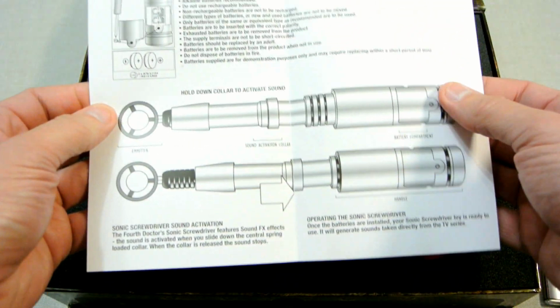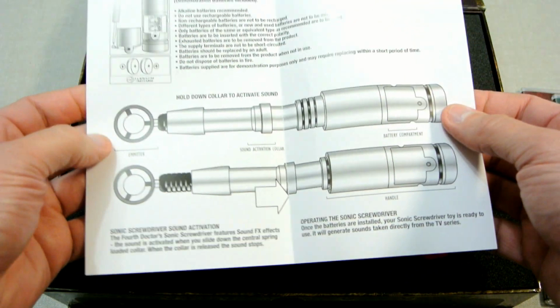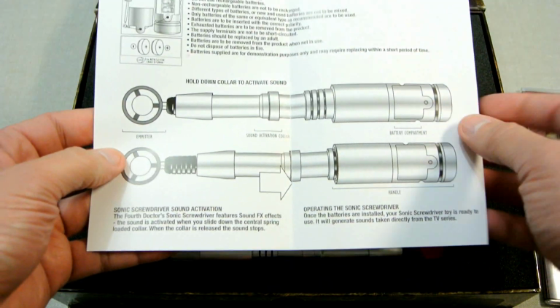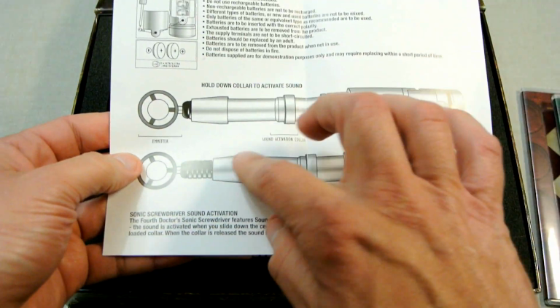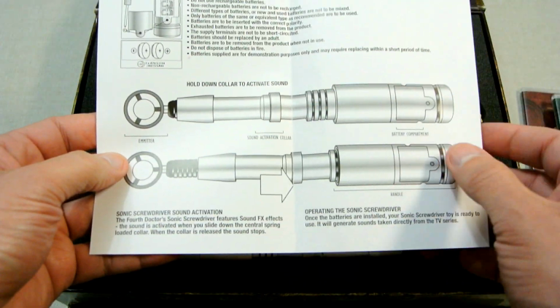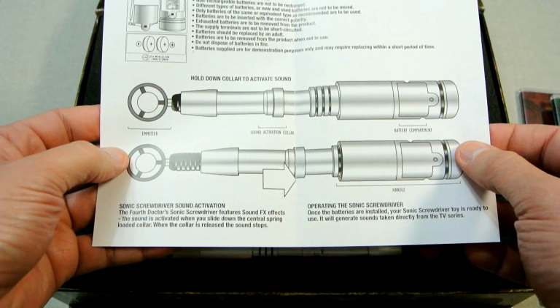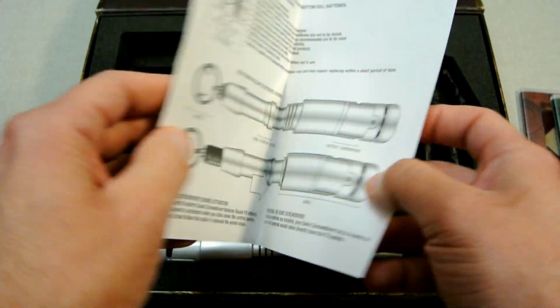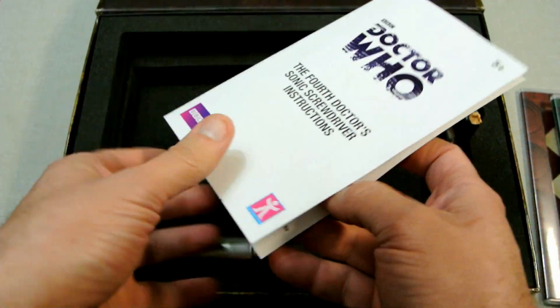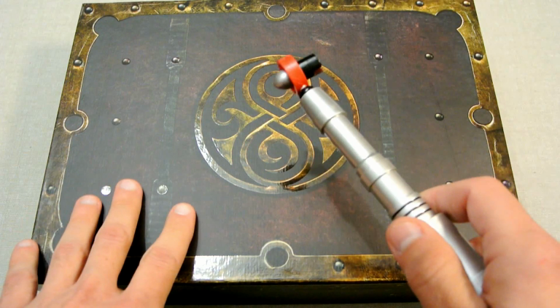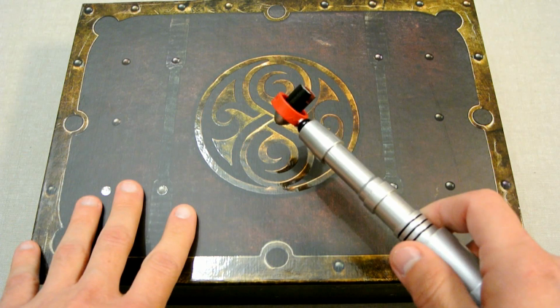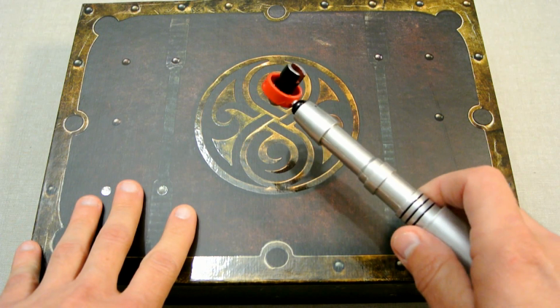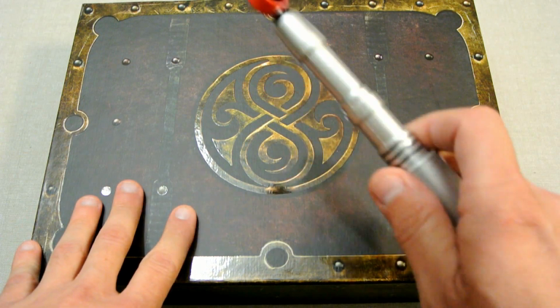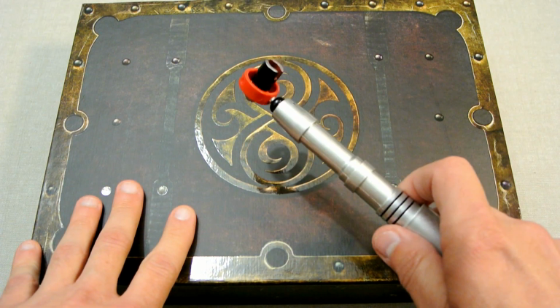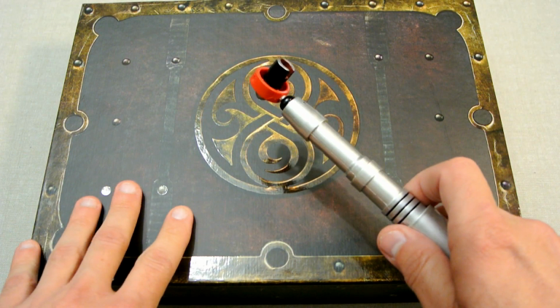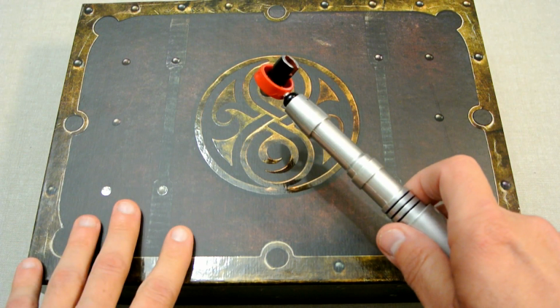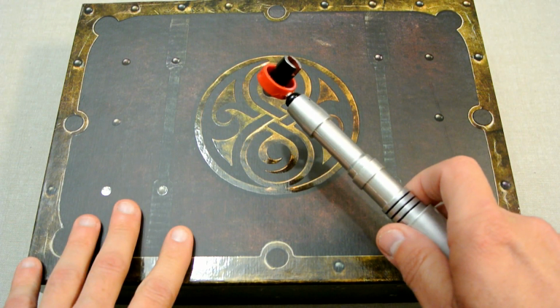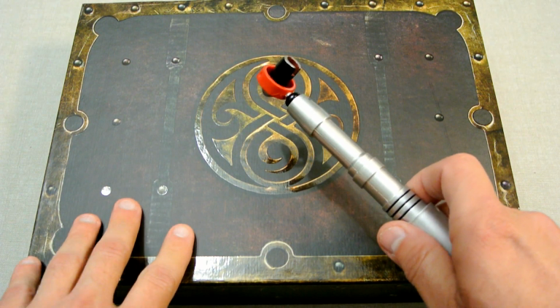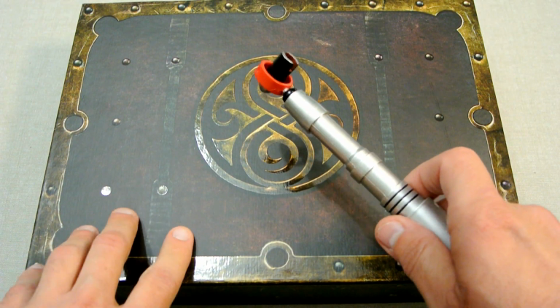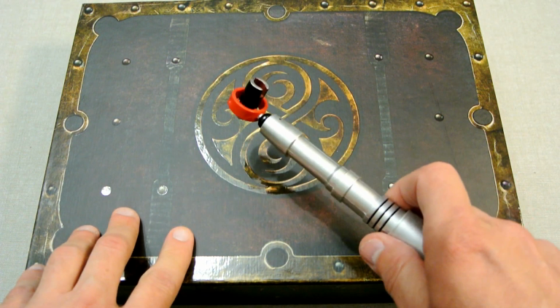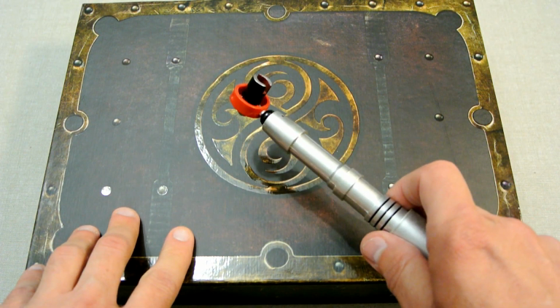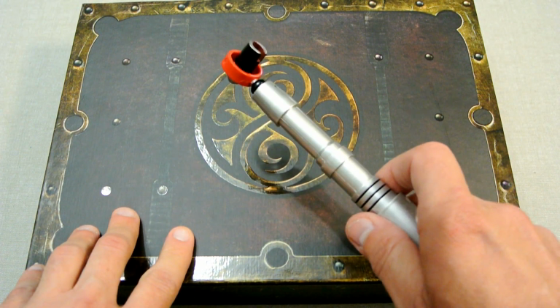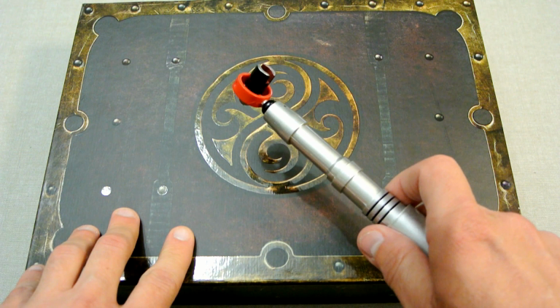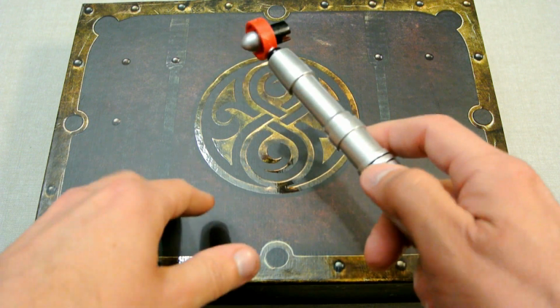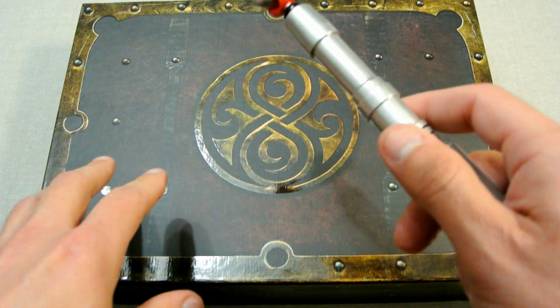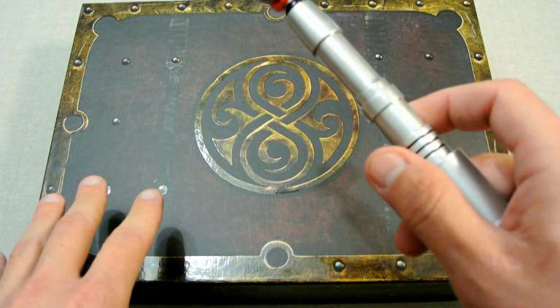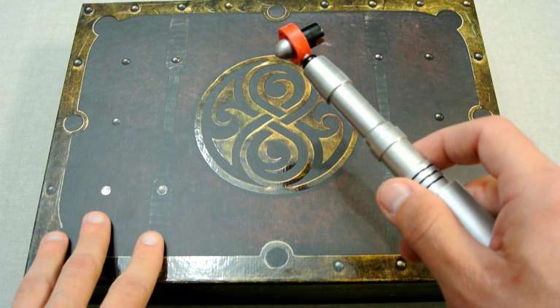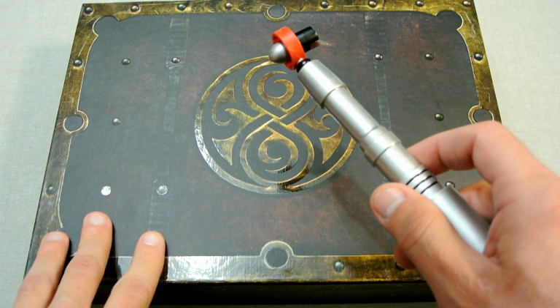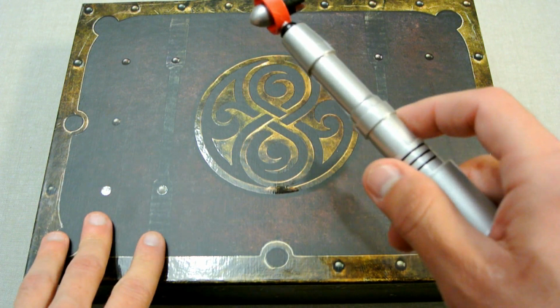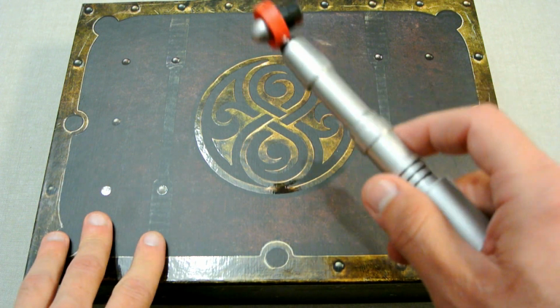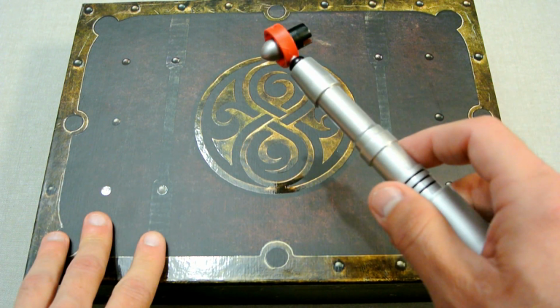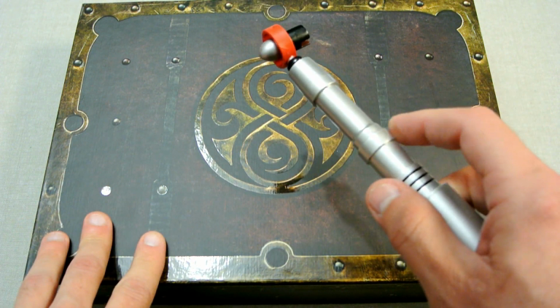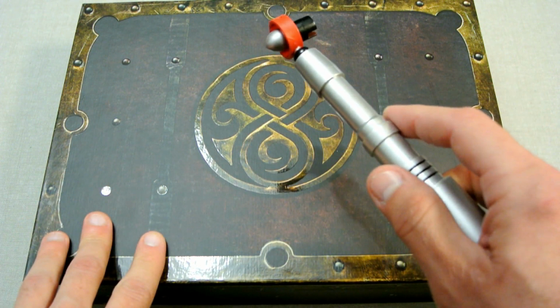And finally at the very bottom you have a manual for the sonic screwdriver. Anyway, I hope you enjoyed this unboxing of the Fourth Doctor Who Time Capsule, and as always please subscribe to my channel.